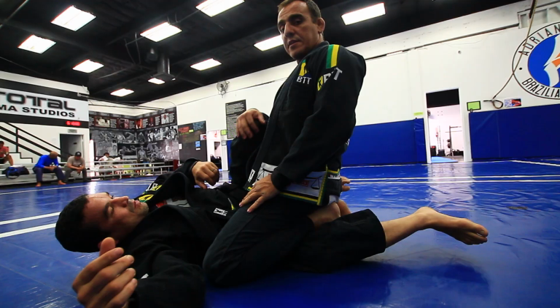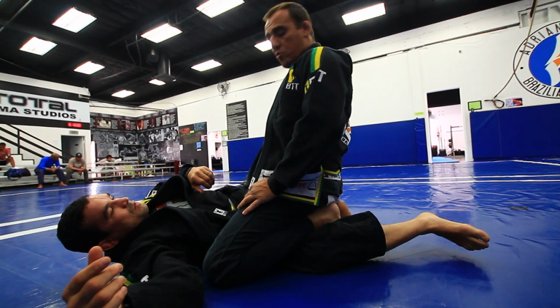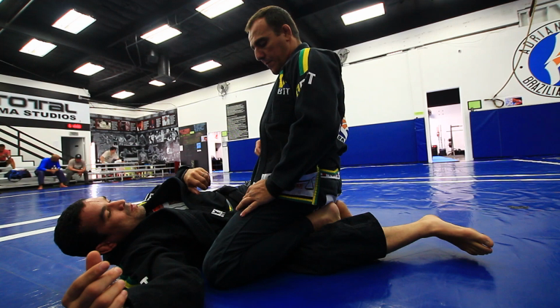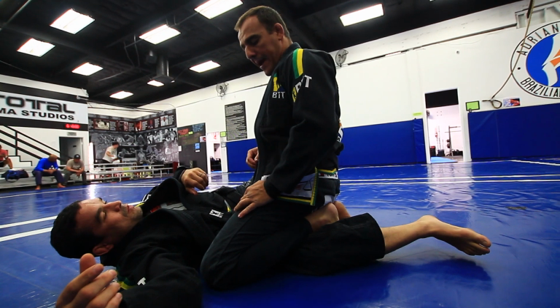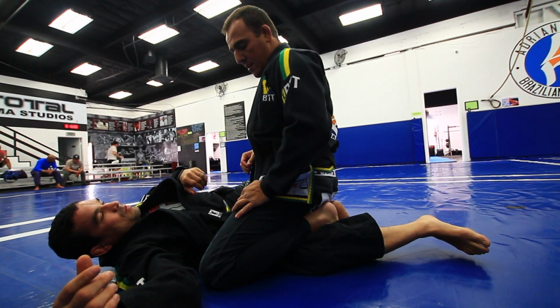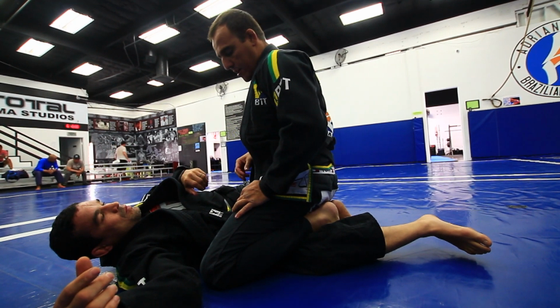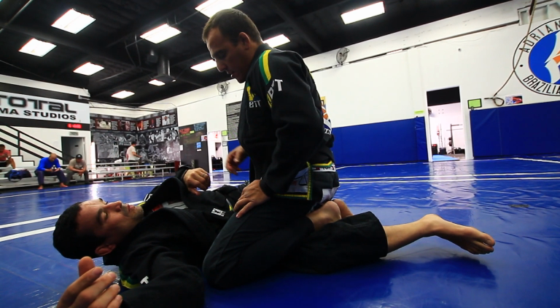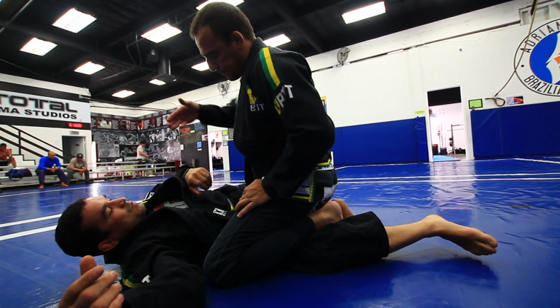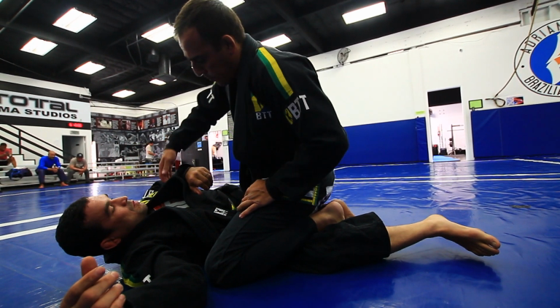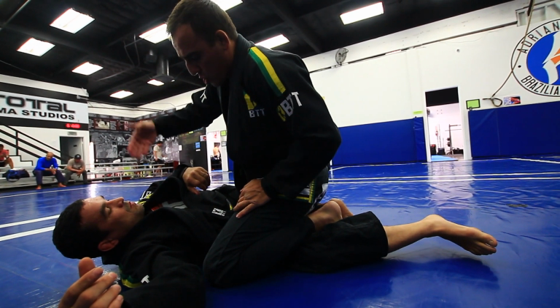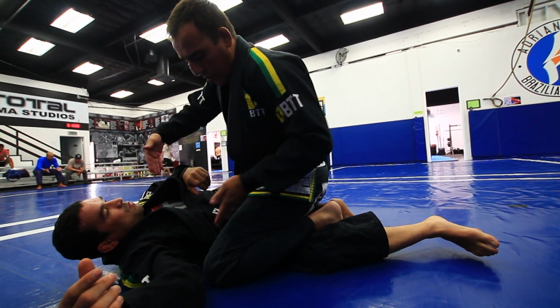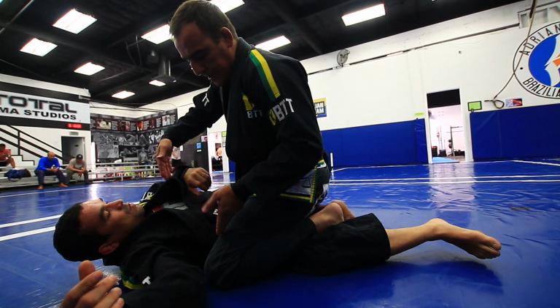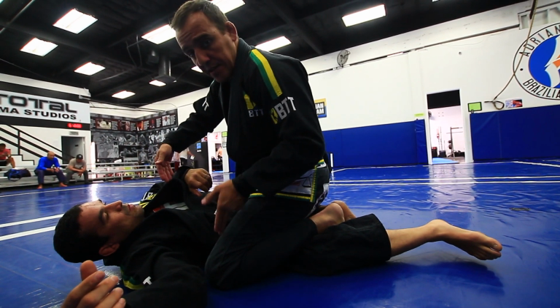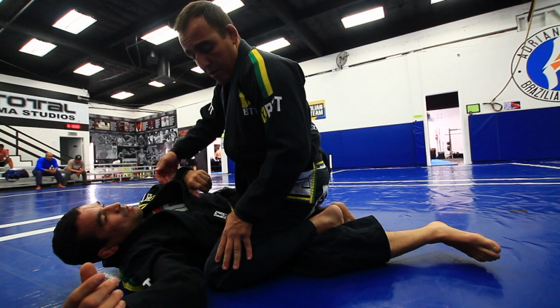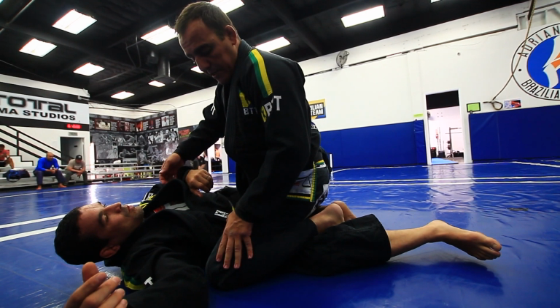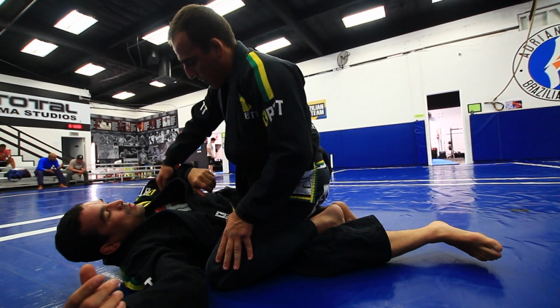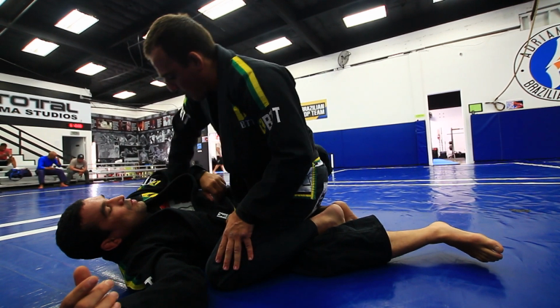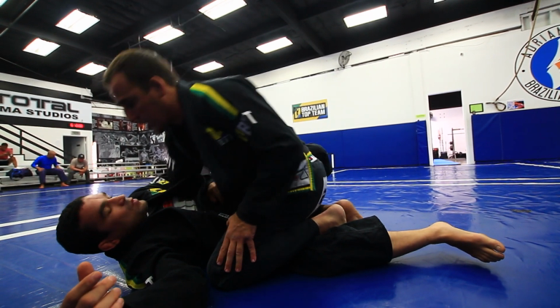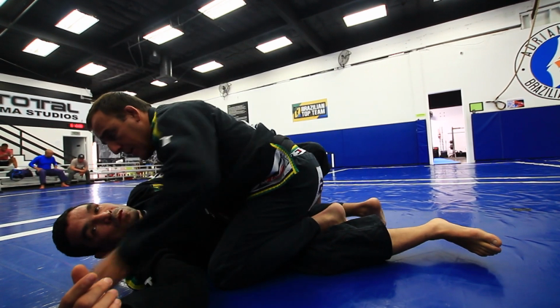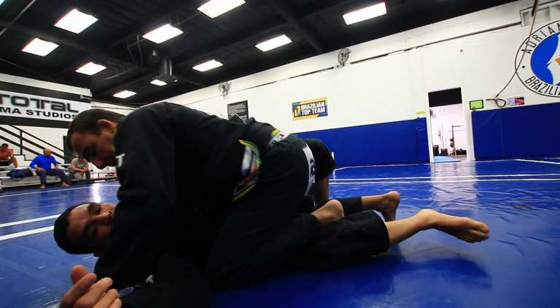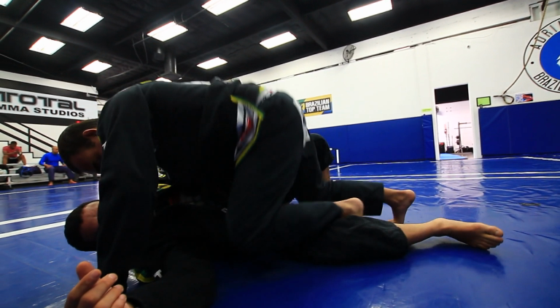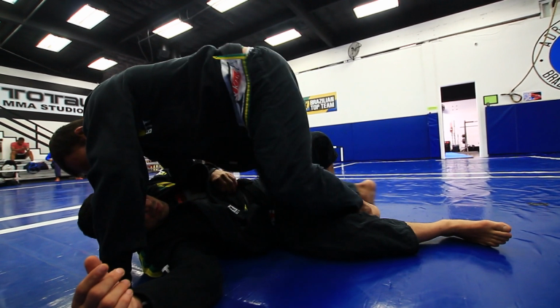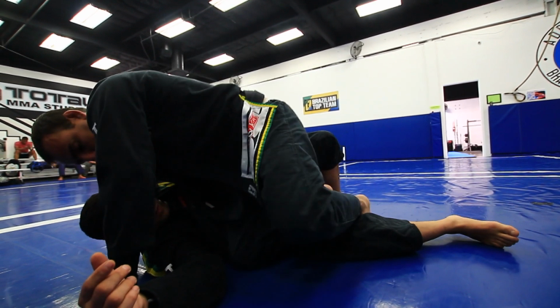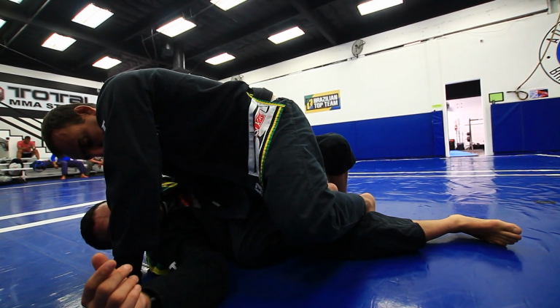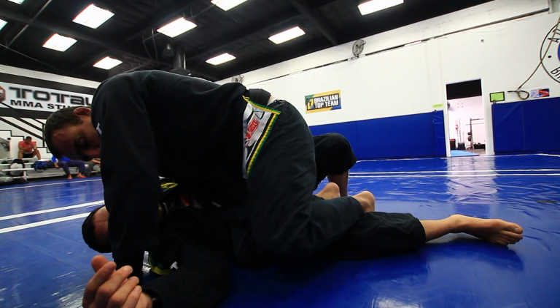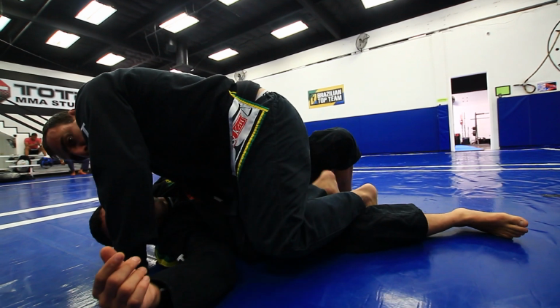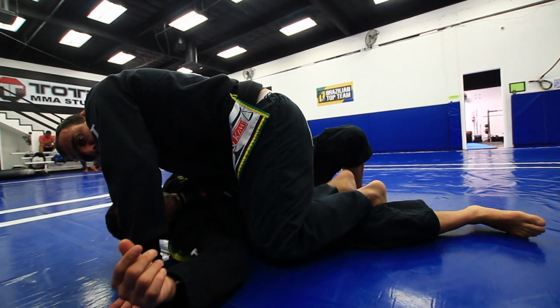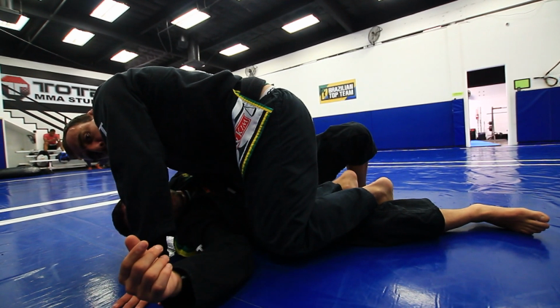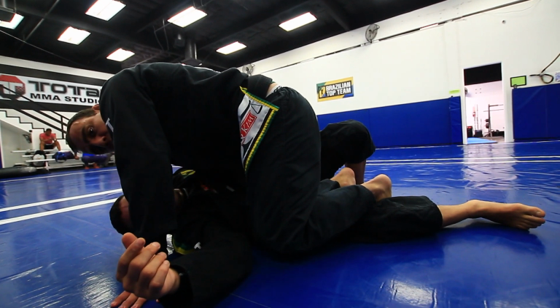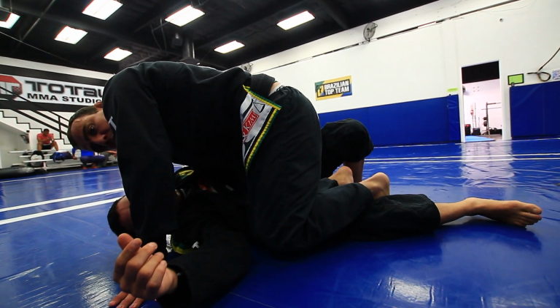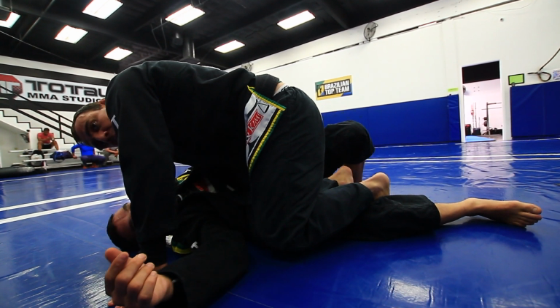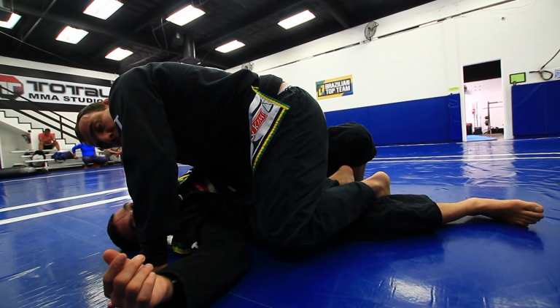The second move is going to be a pass from here. On the opposite side from the knee that you have on the mat, take your underhook. Create space and cross on over. Look how I have both hooks in here right now.